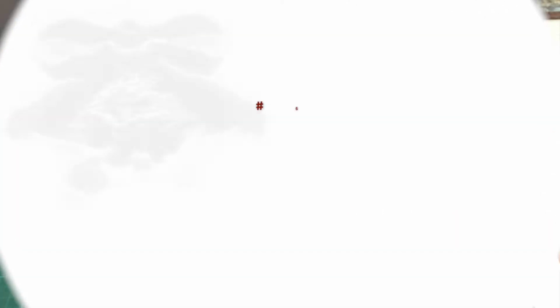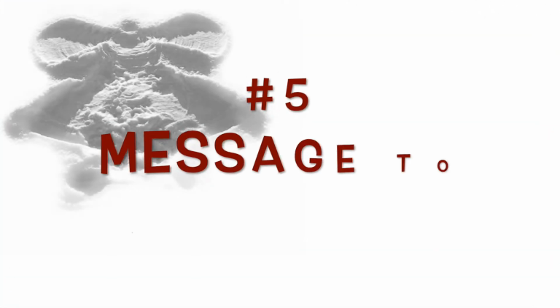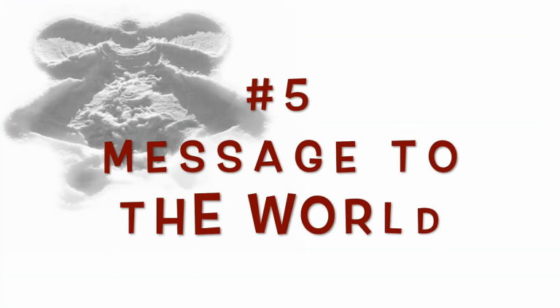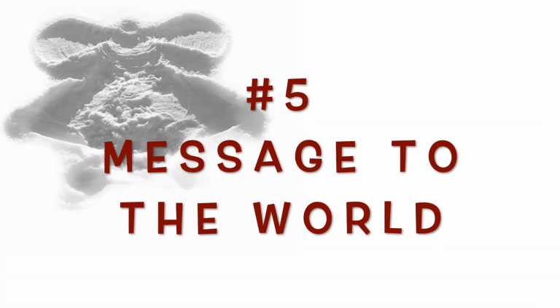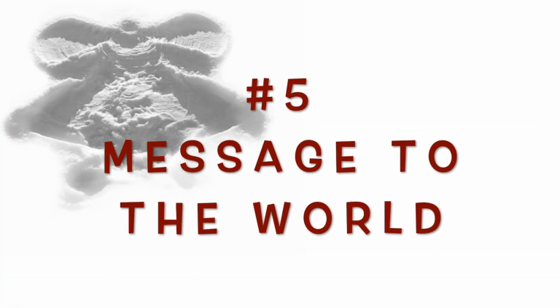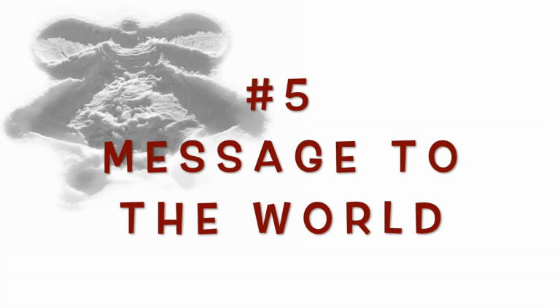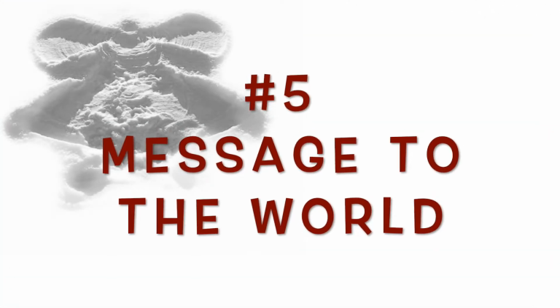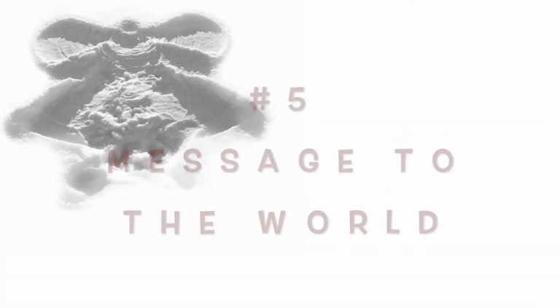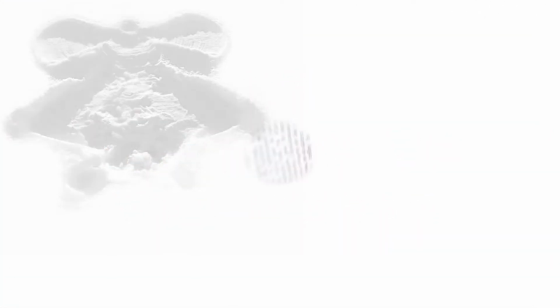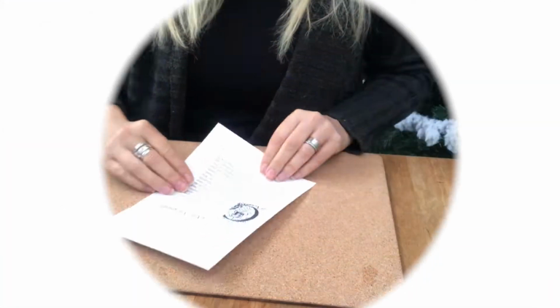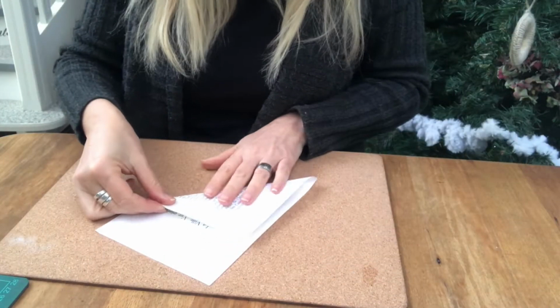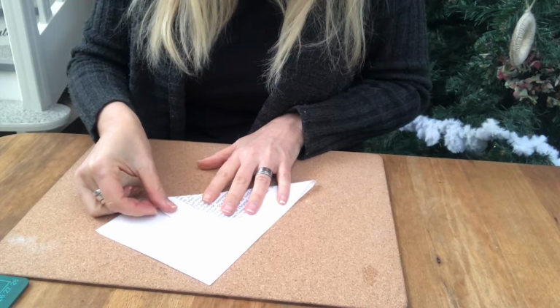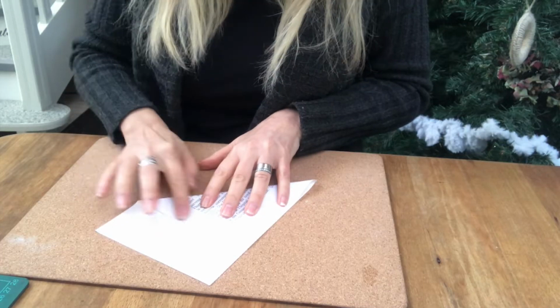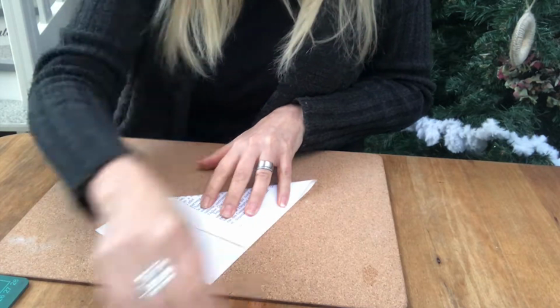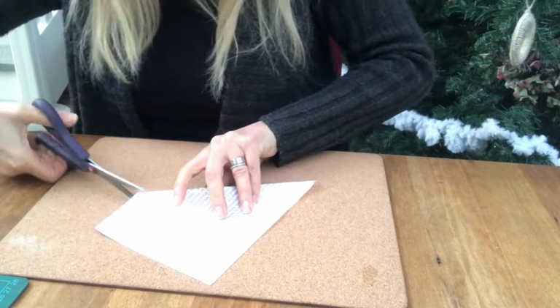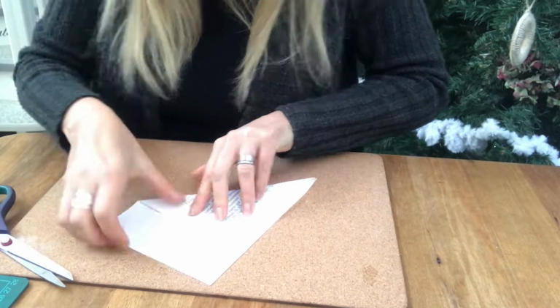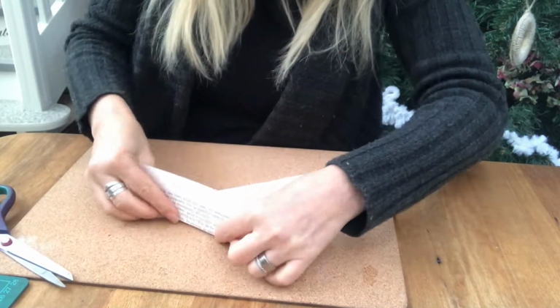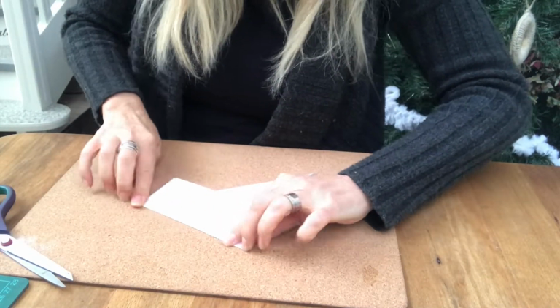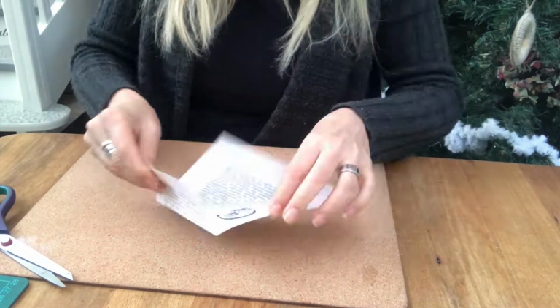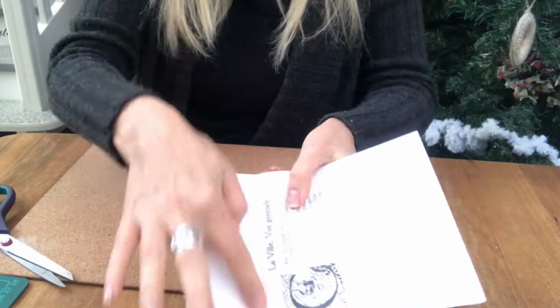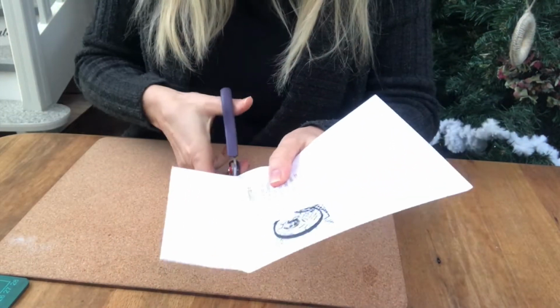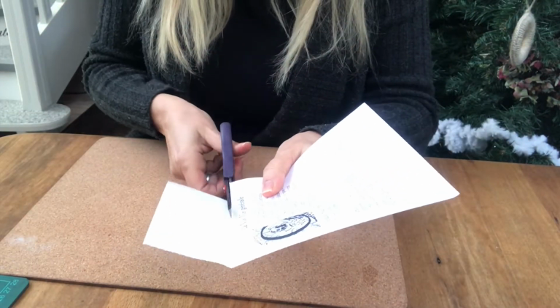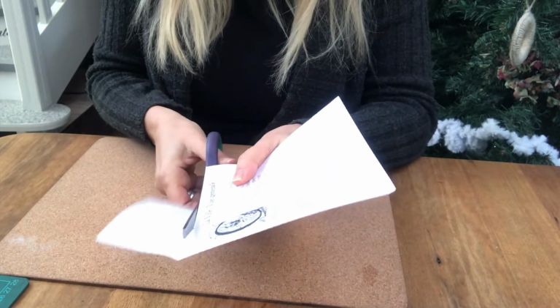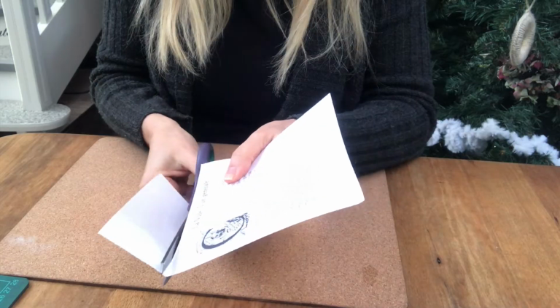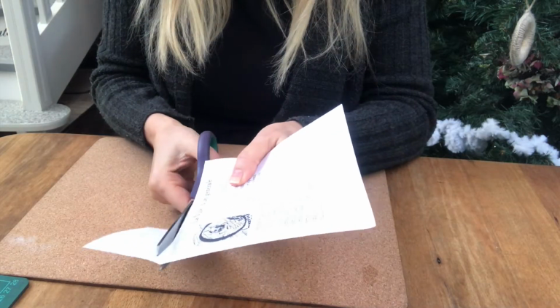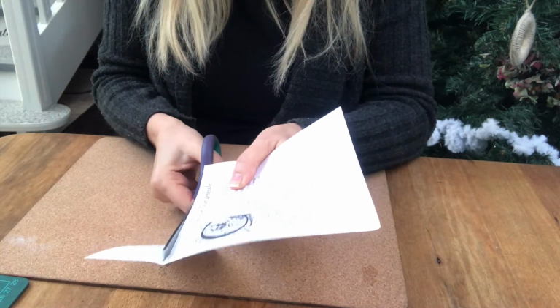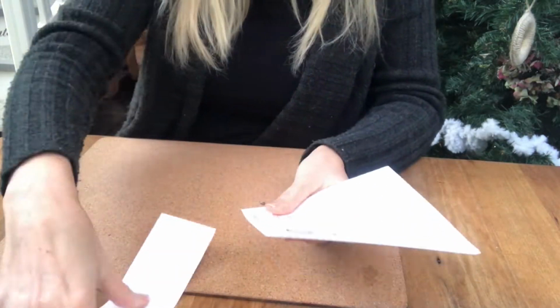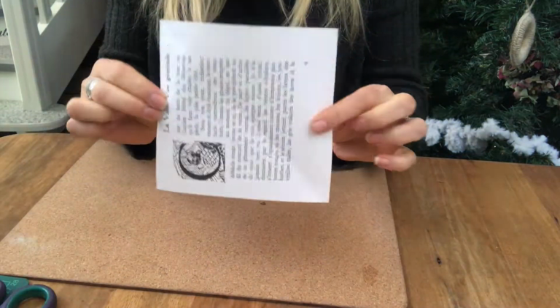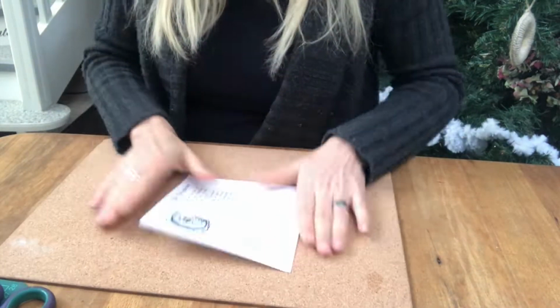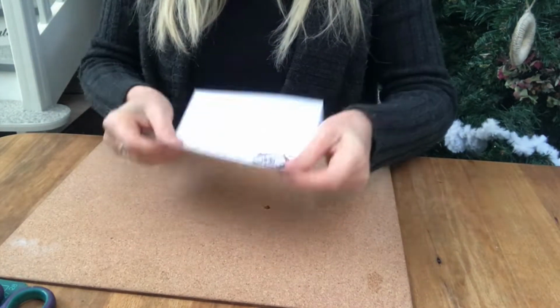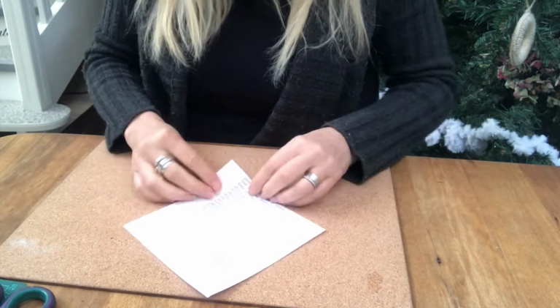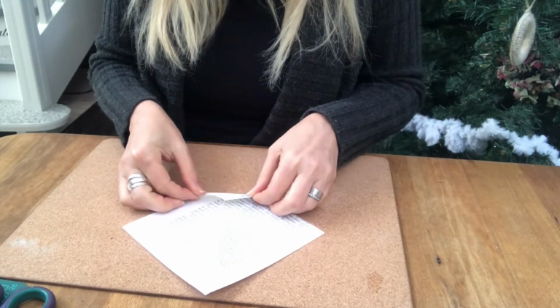A message to the world. And for this ornament I need — yeah, you guessed it — a book page. I started out by folding it and cutting it to size so I create a square.